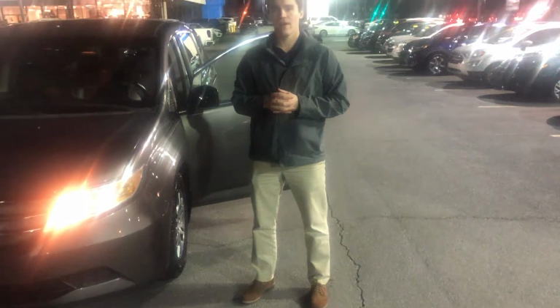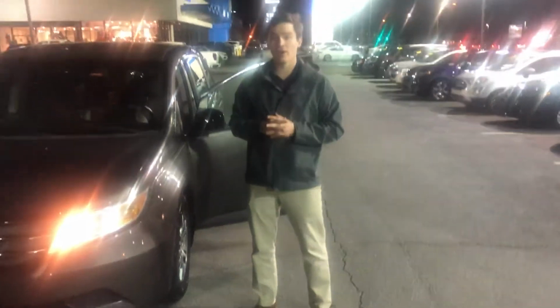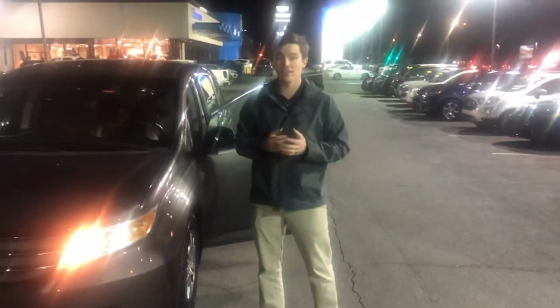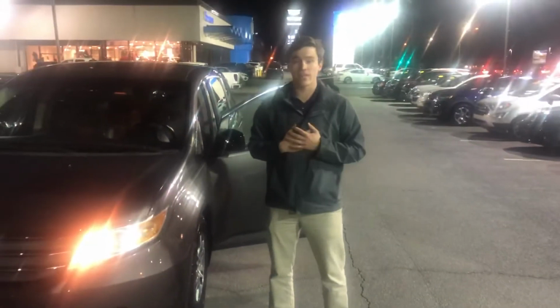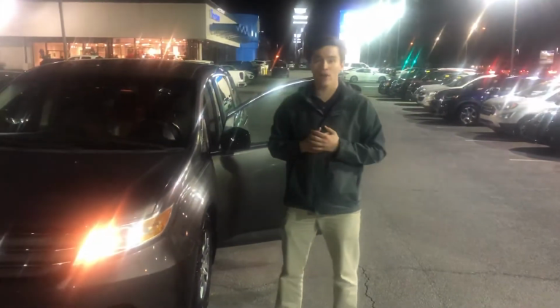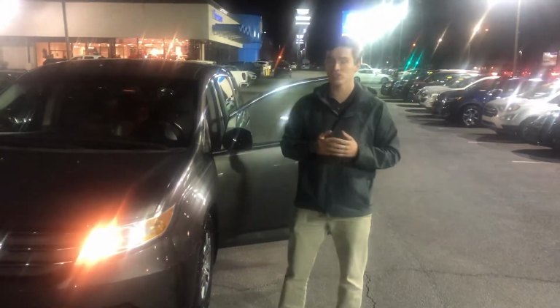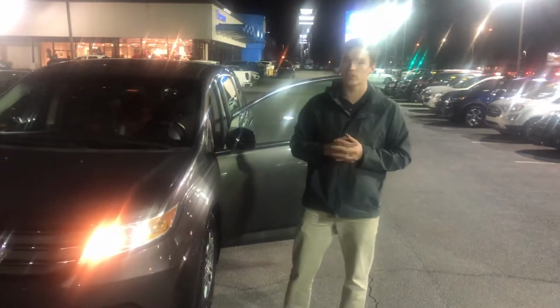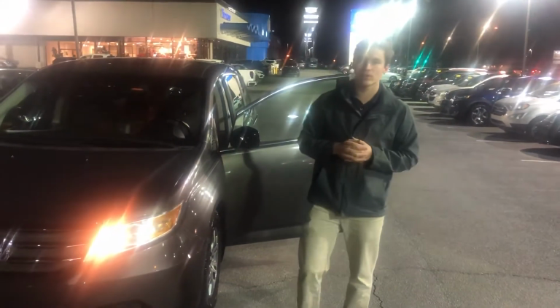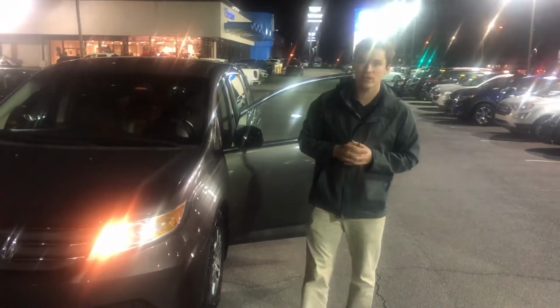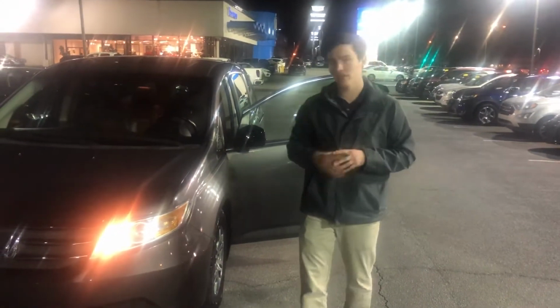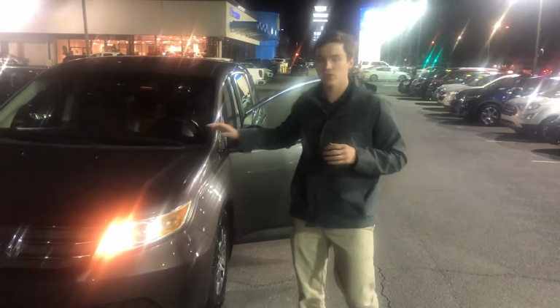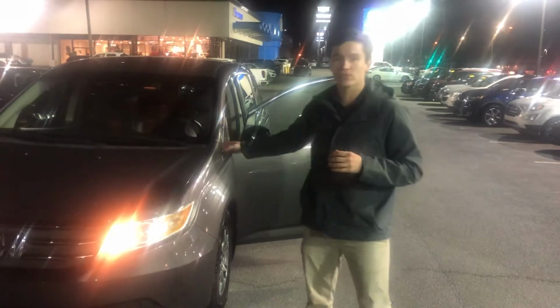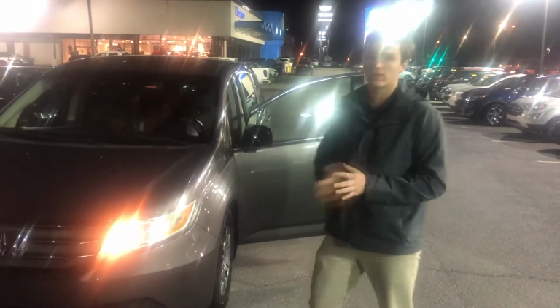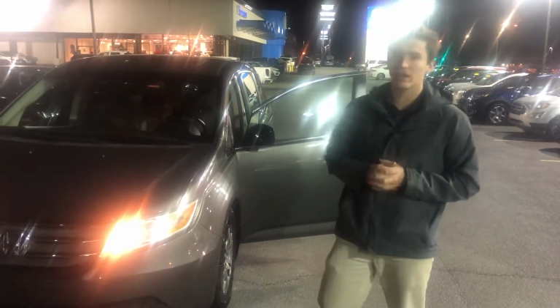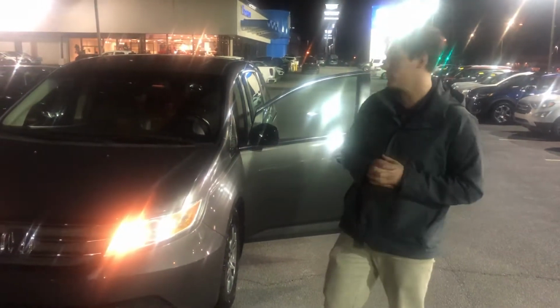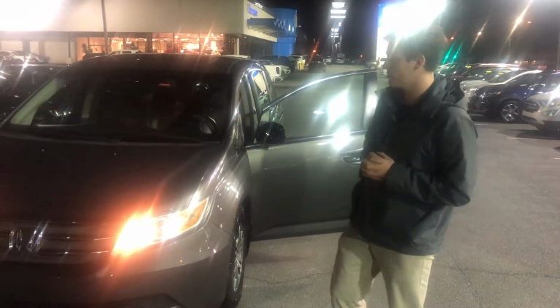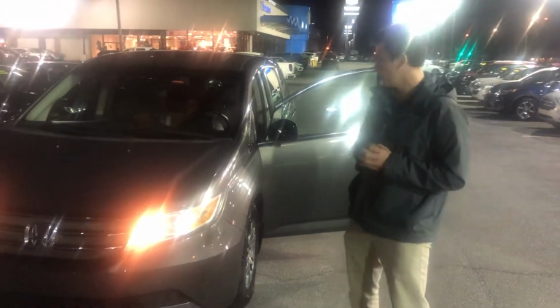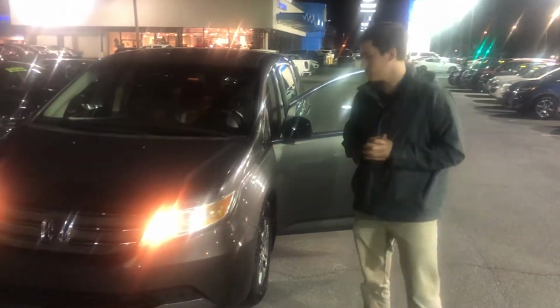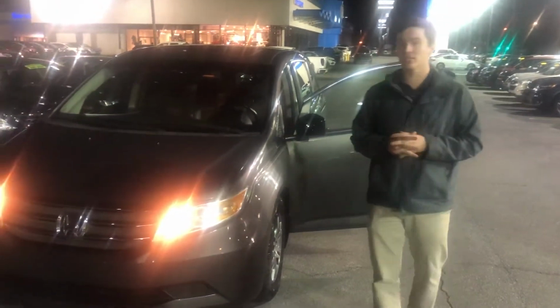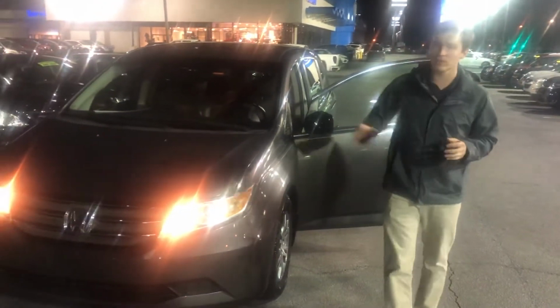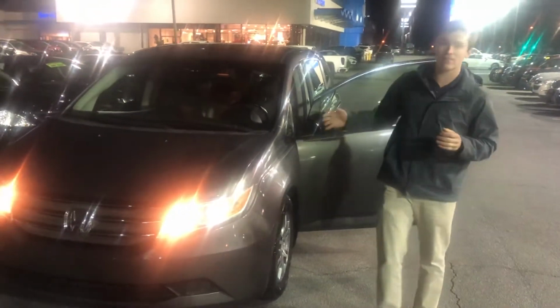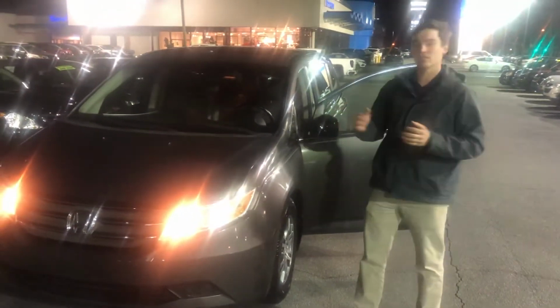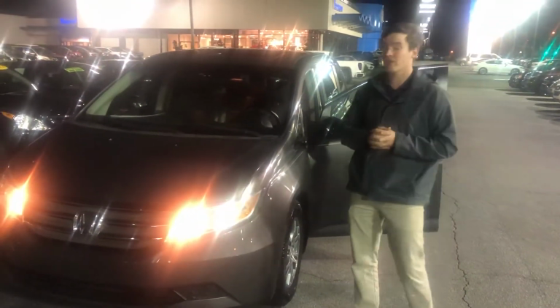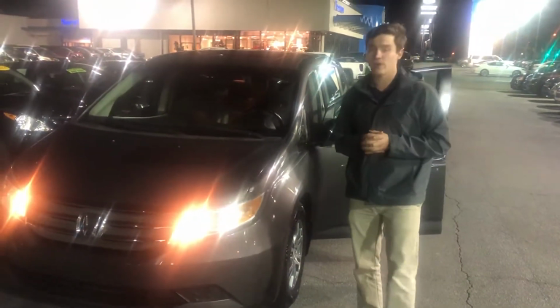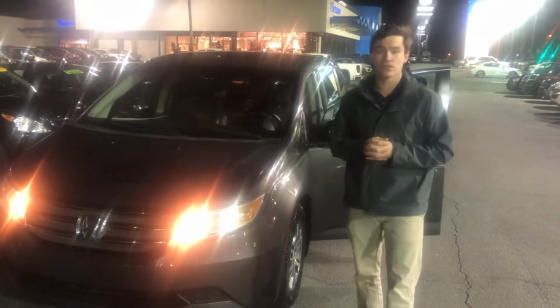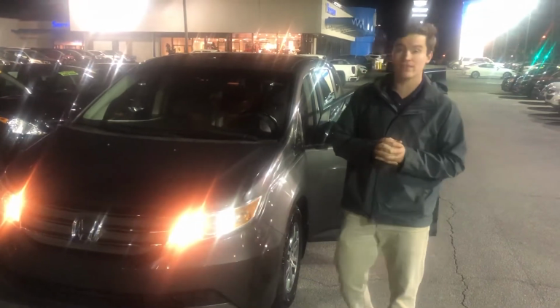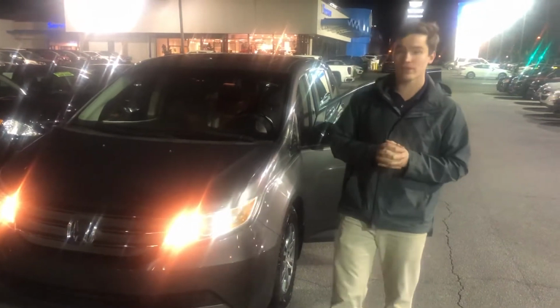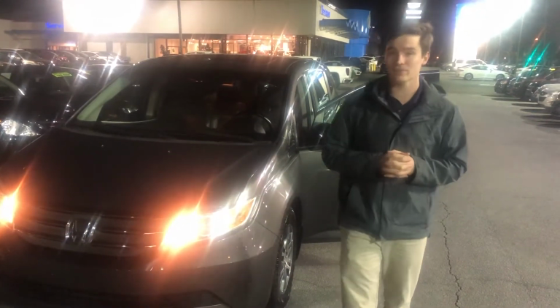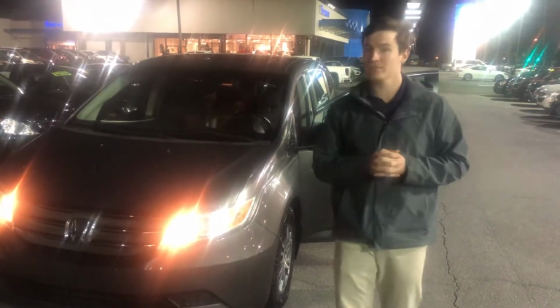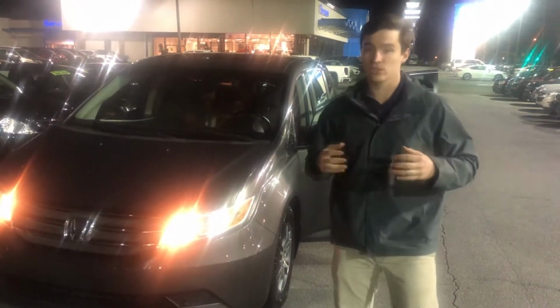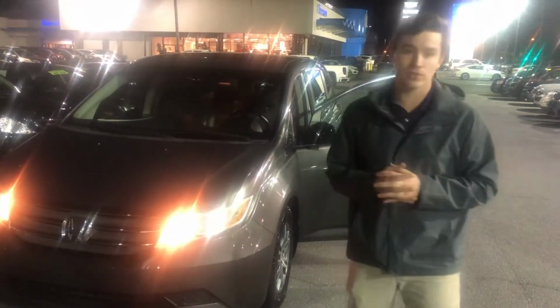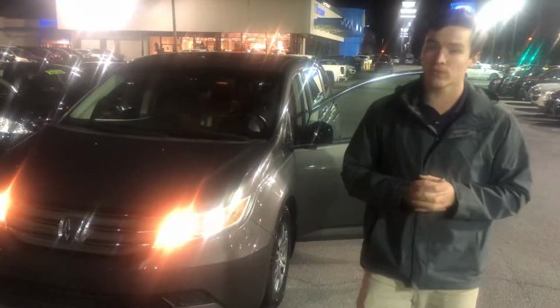Hey Mark, Evan here with Tamron Honda. Just wanted to shoot you a quick video to let you know your 2012 Honda Odyssey is ready for you. This thing is in really good shape — it's a 2012 with only 71,000 miles, which is extremely rare.